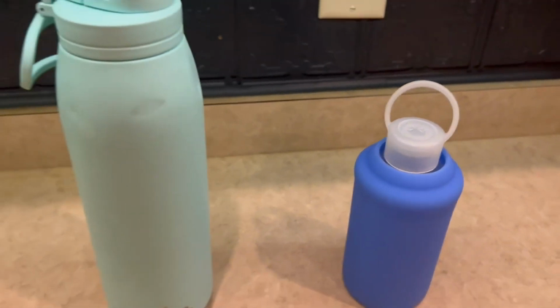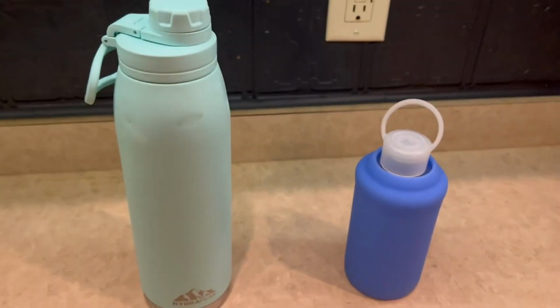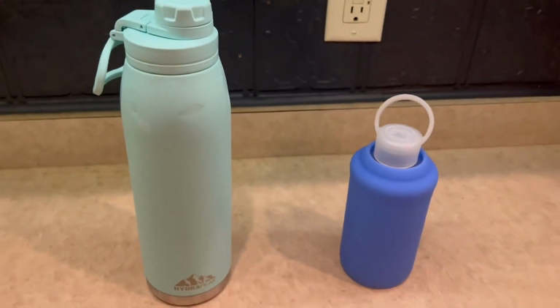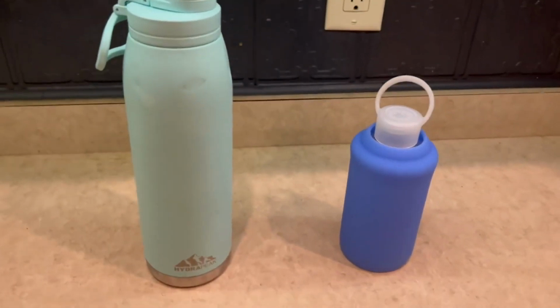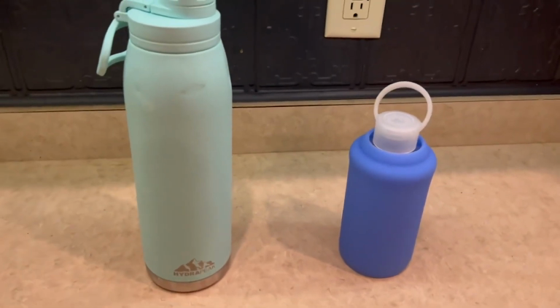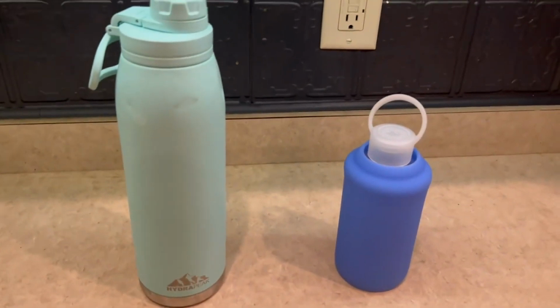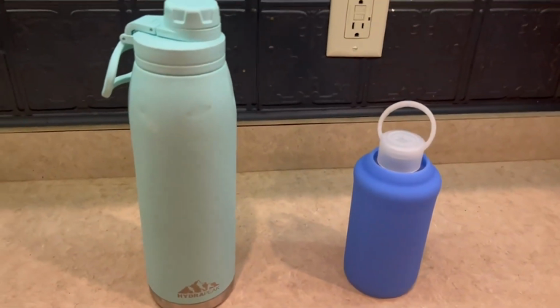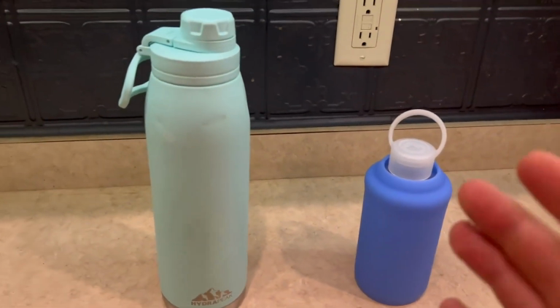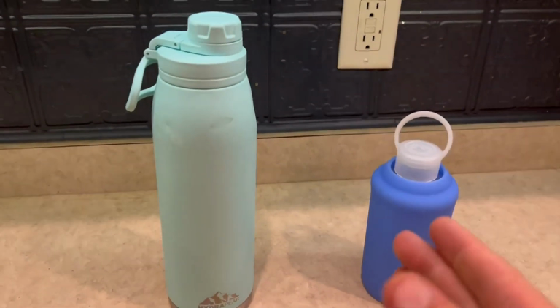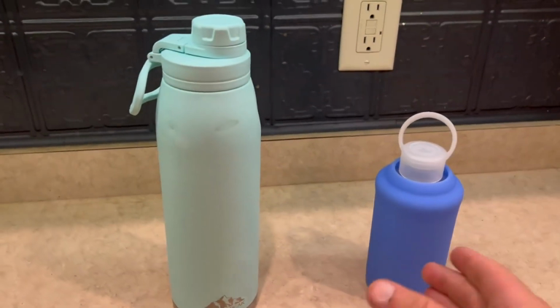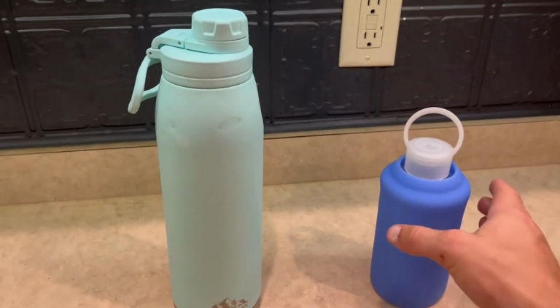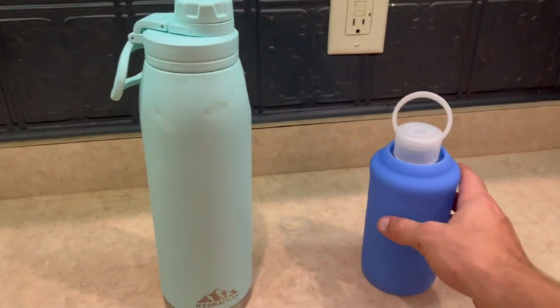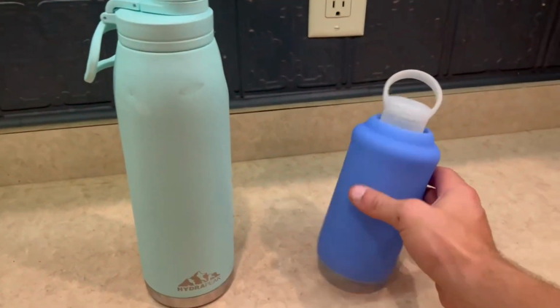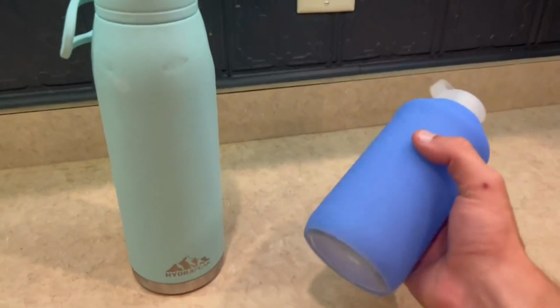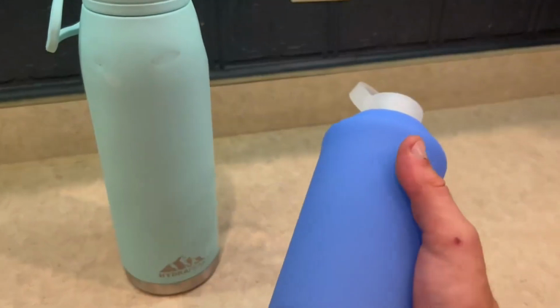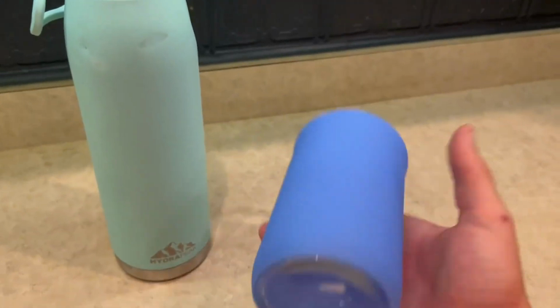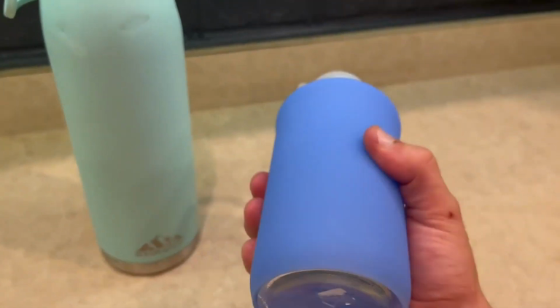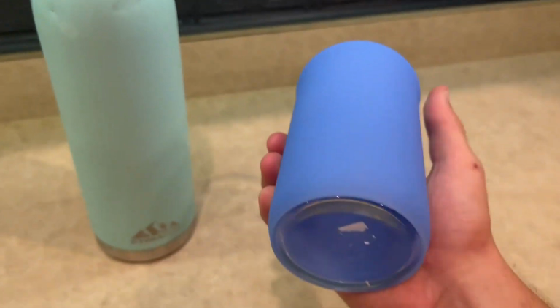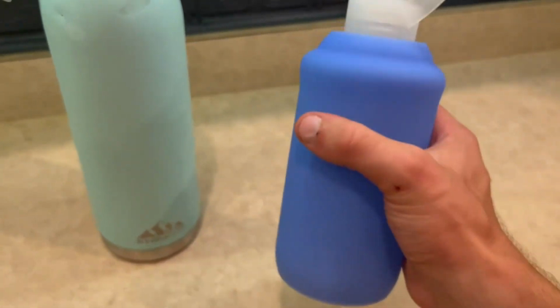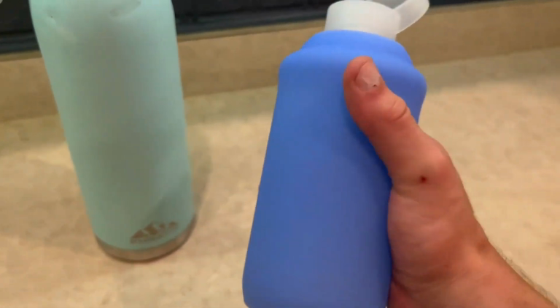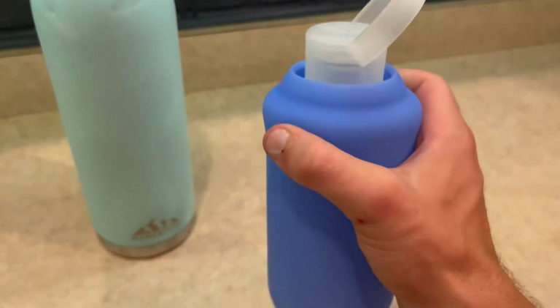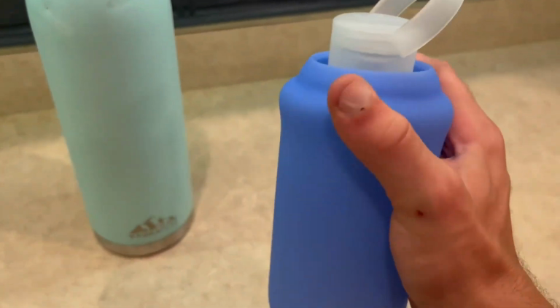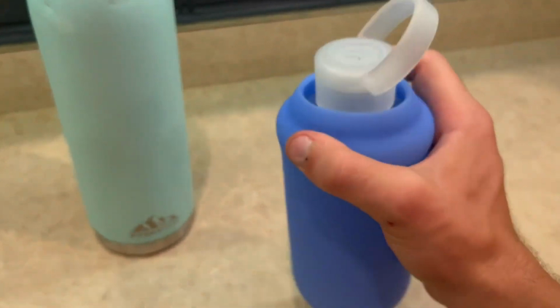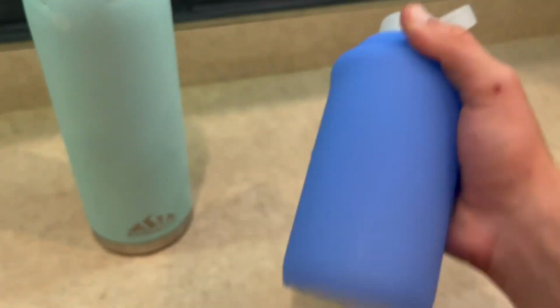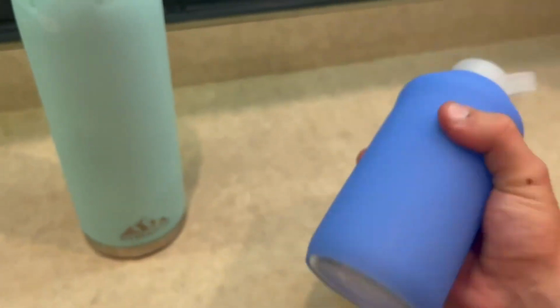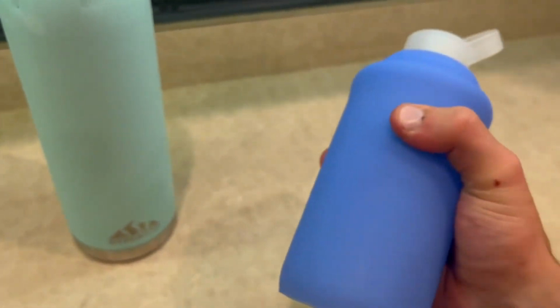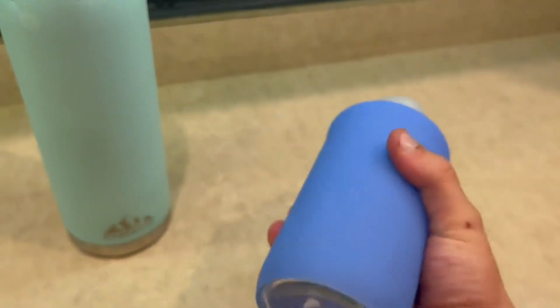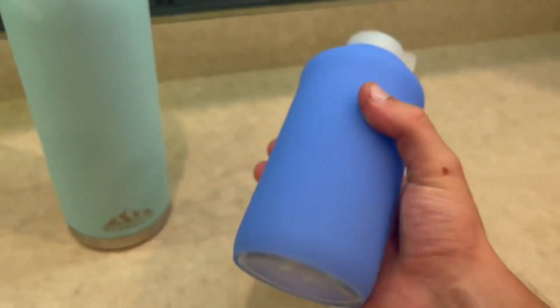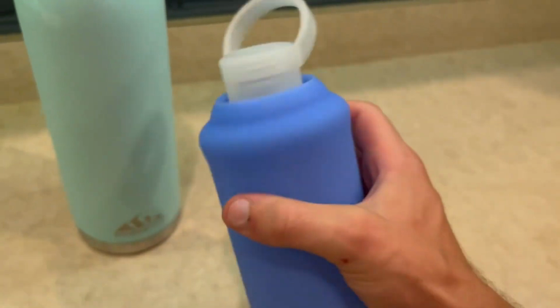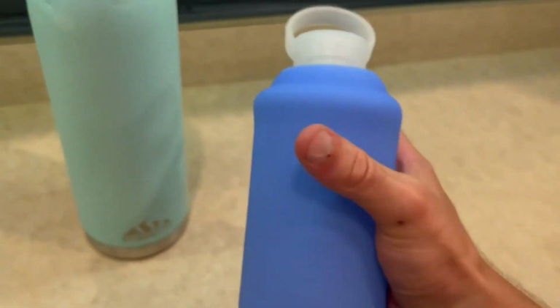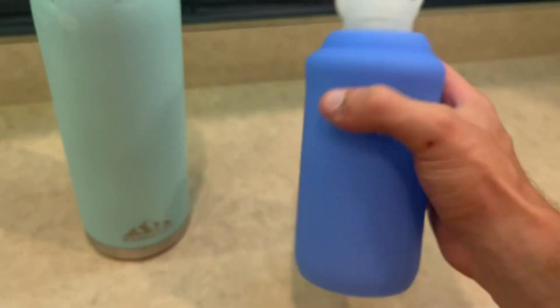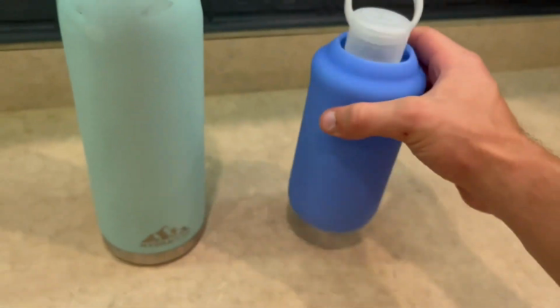So both of these are amazing. I really do love the feel of the BKR water bottle. It's going to have this really nice silicone covering over it. It does feel super solid and super high quality.